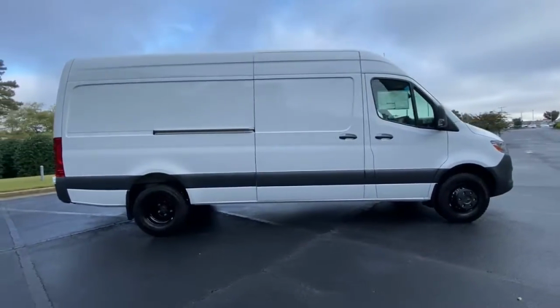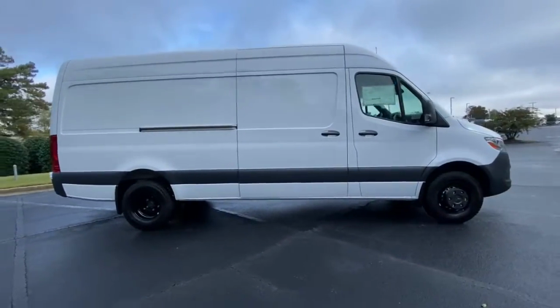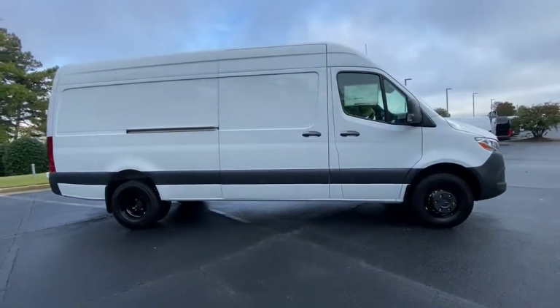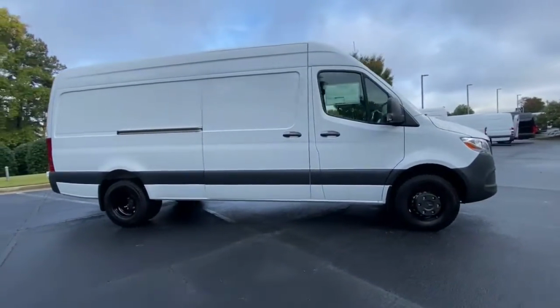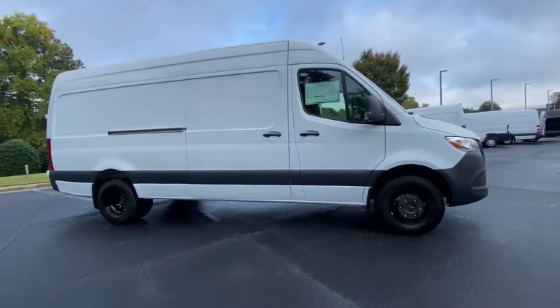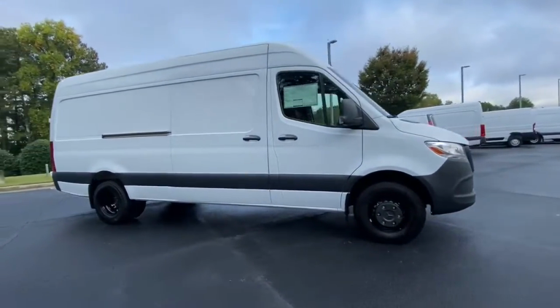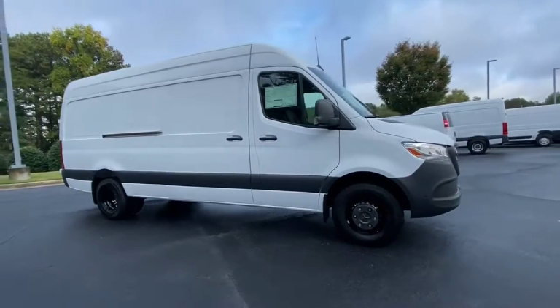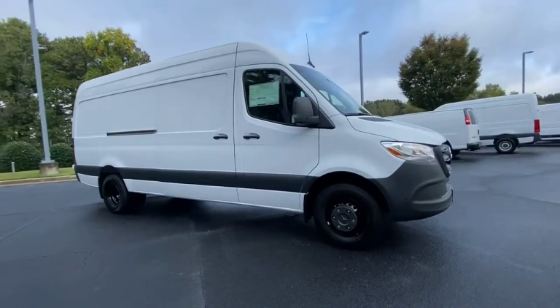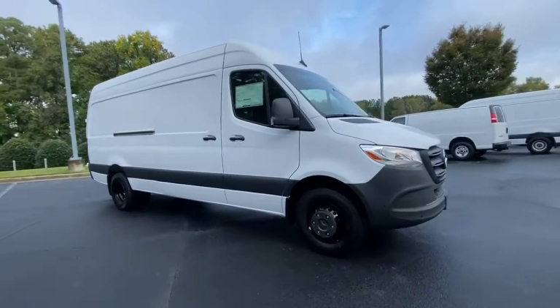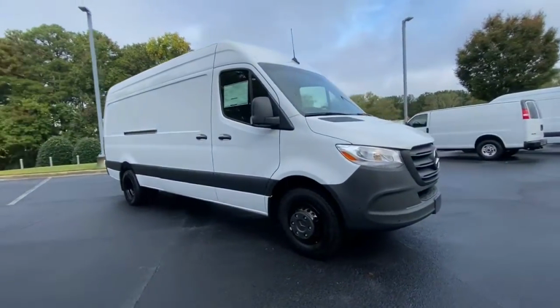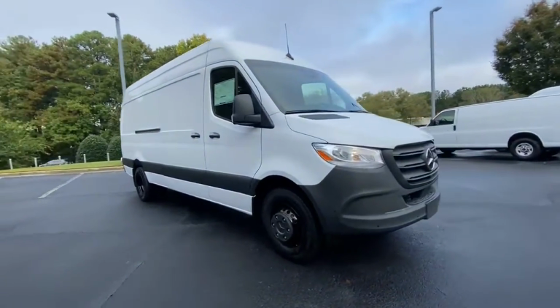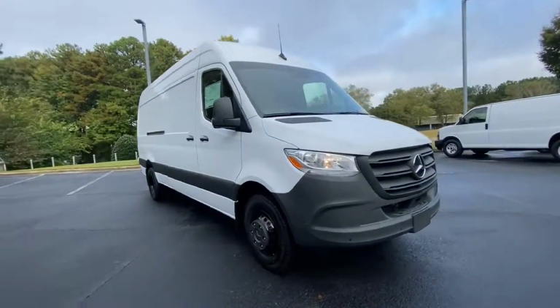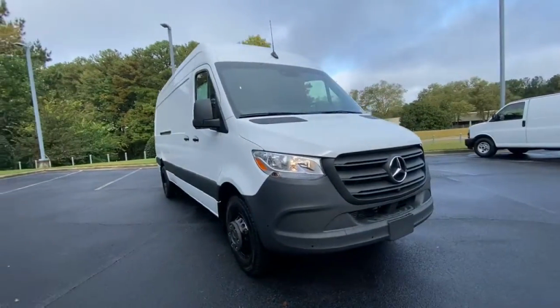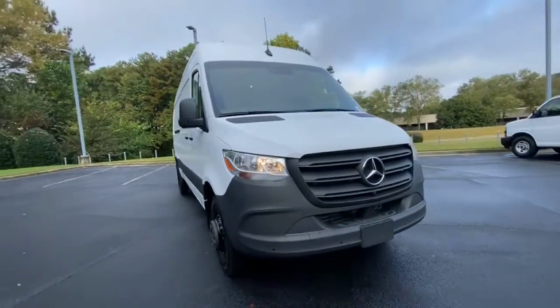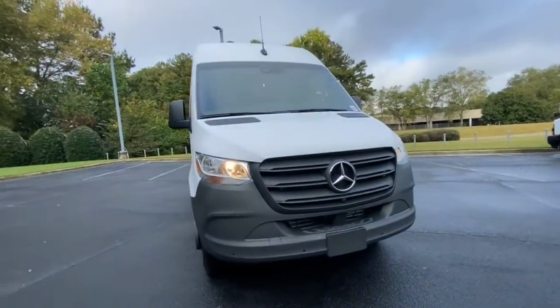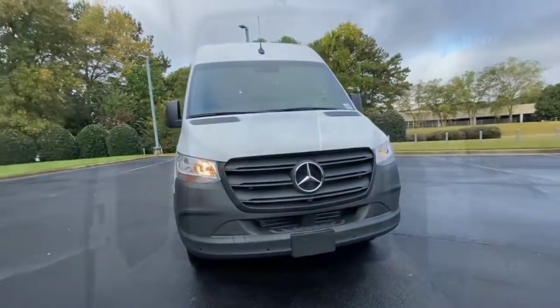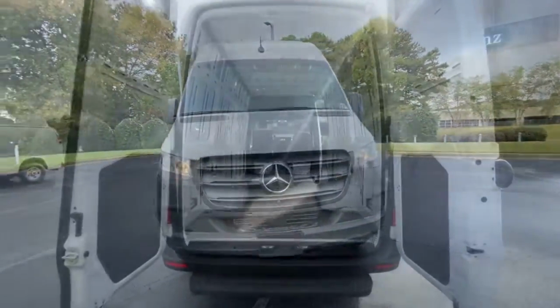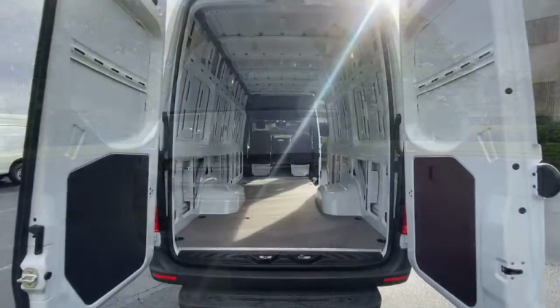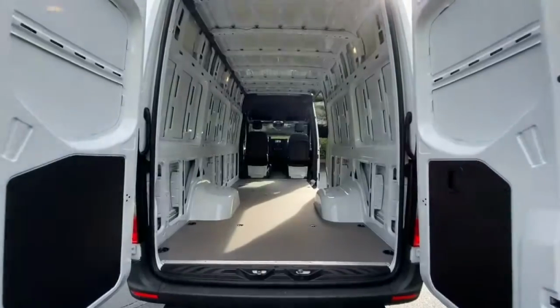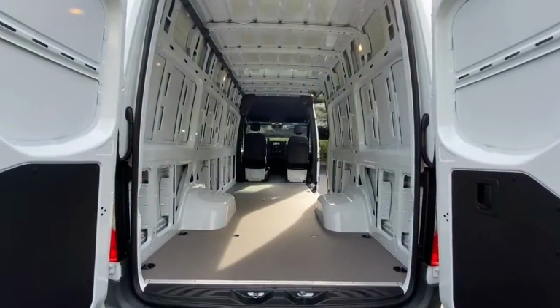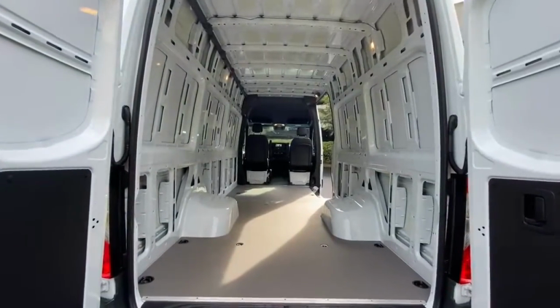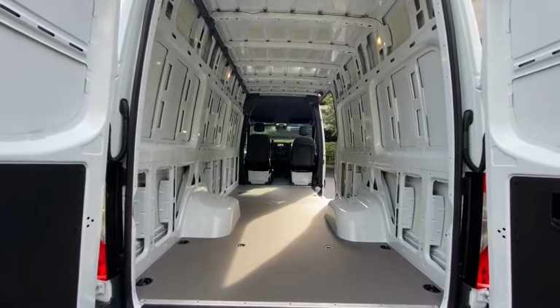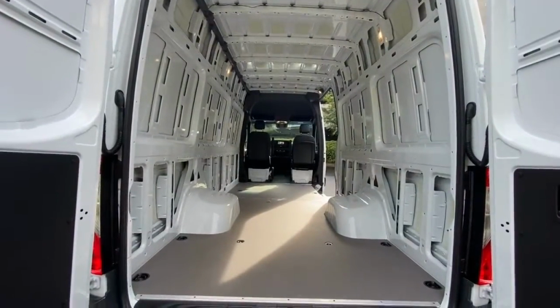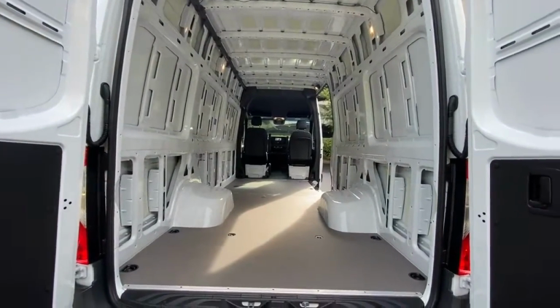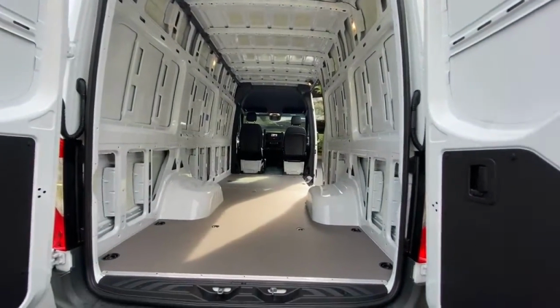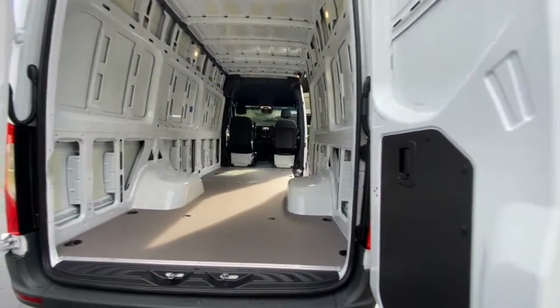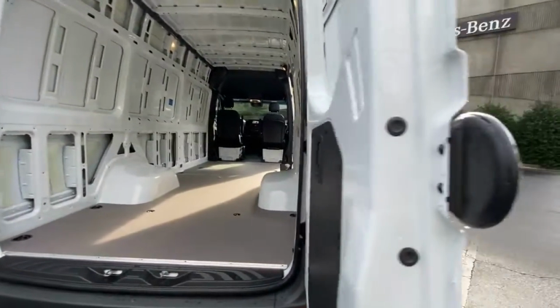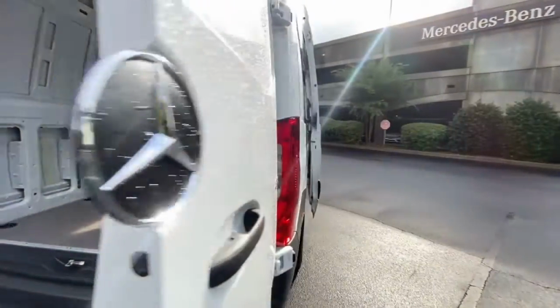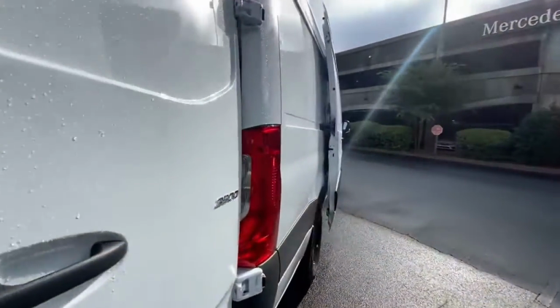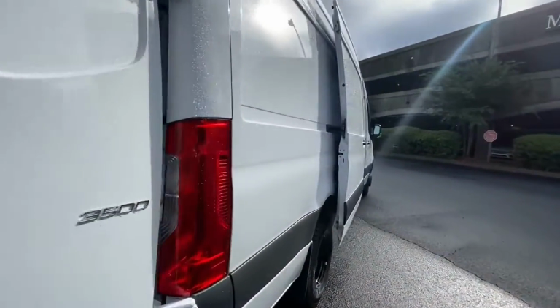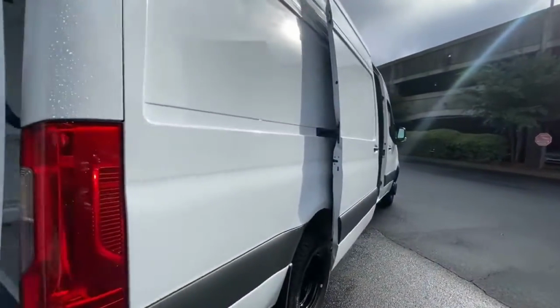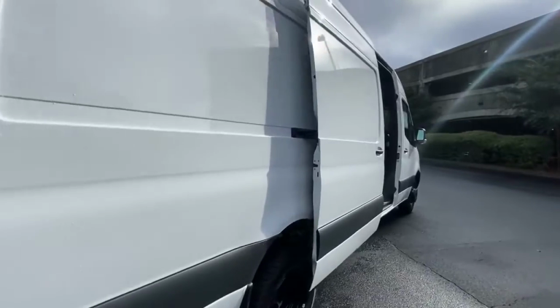These are just some of the great options this vehicle comes with: keyless entry, wood grain interior trim, lane keeping assist, electronic stability control, rain sensing wipers, and leather steering wheel.